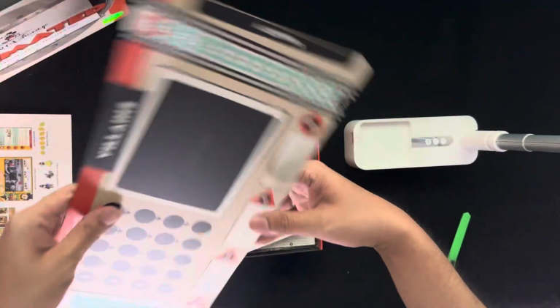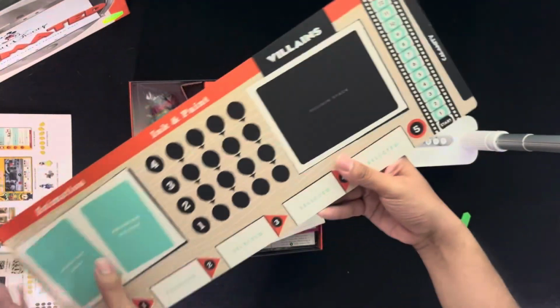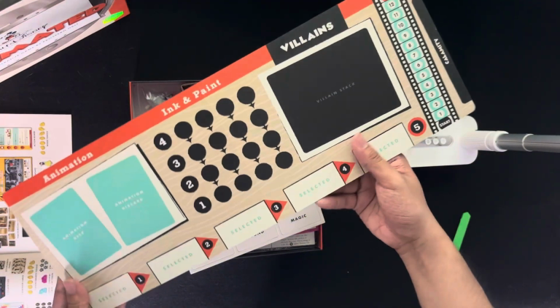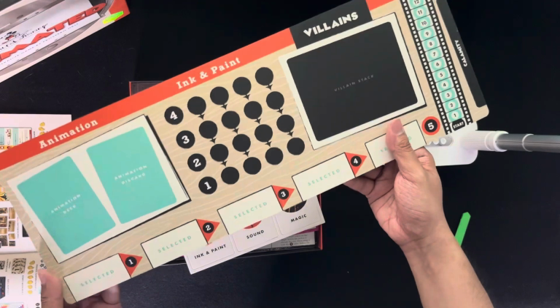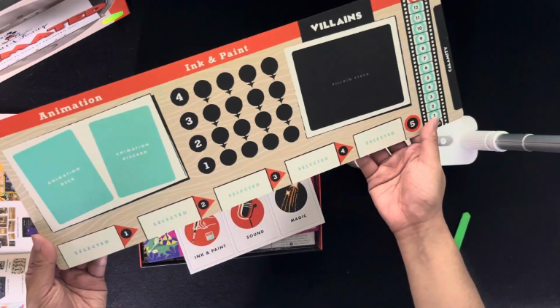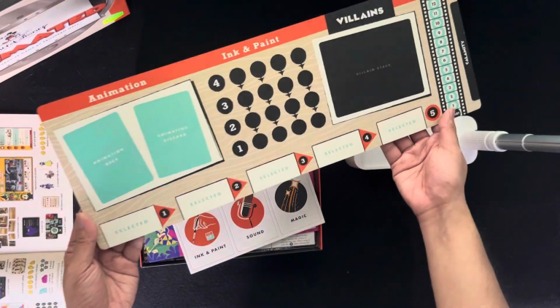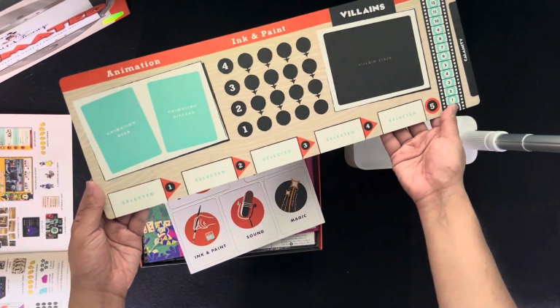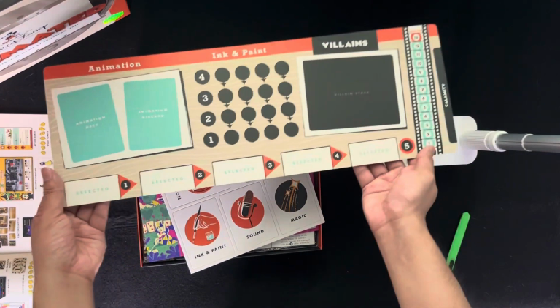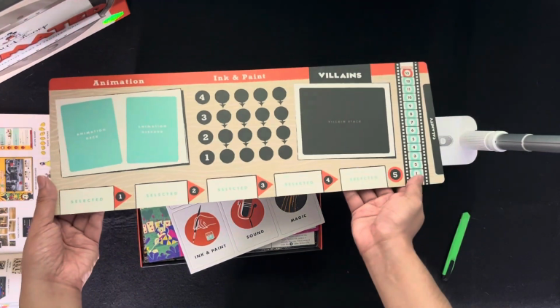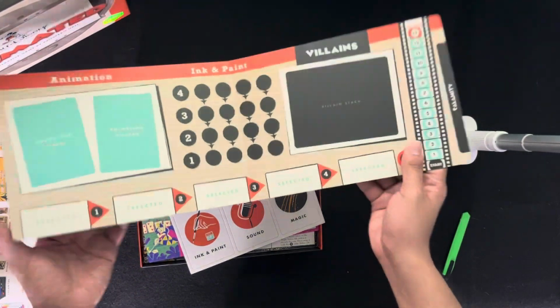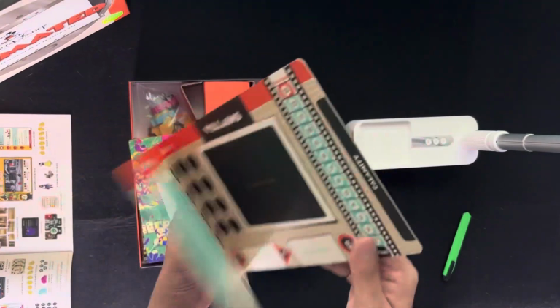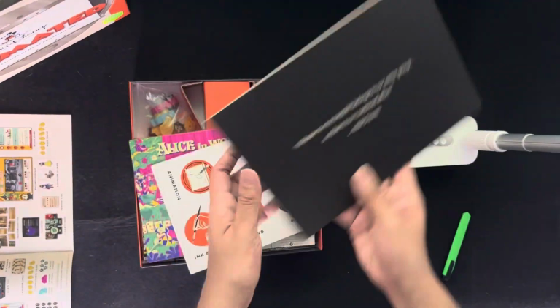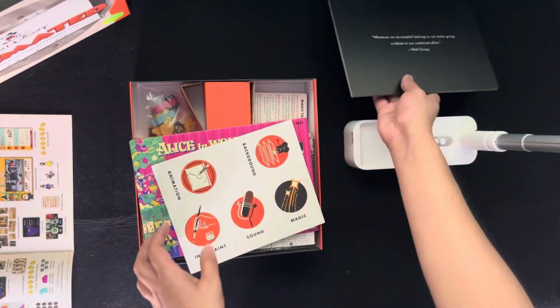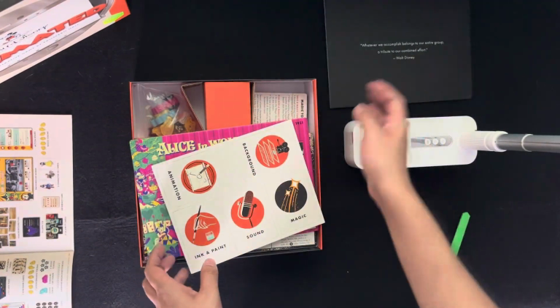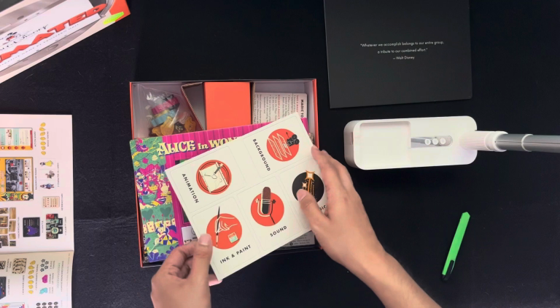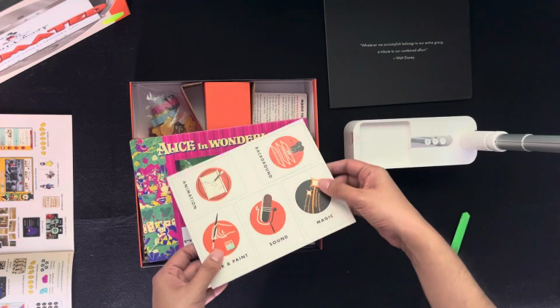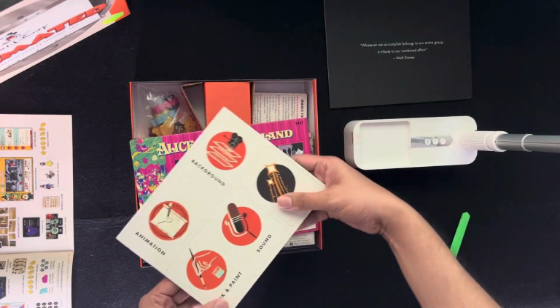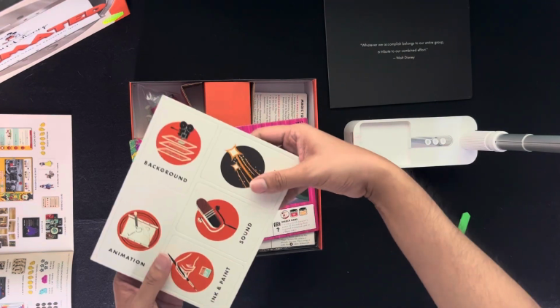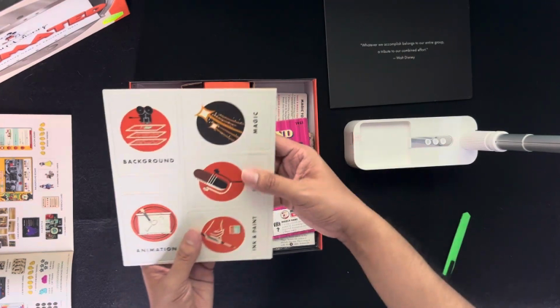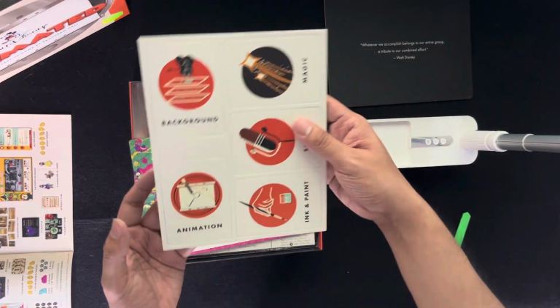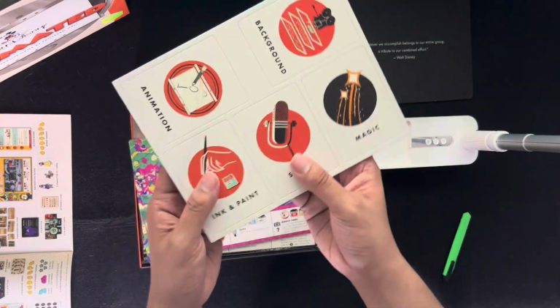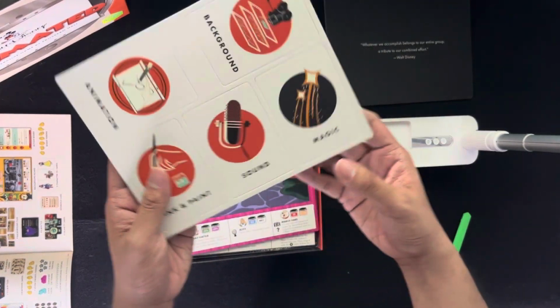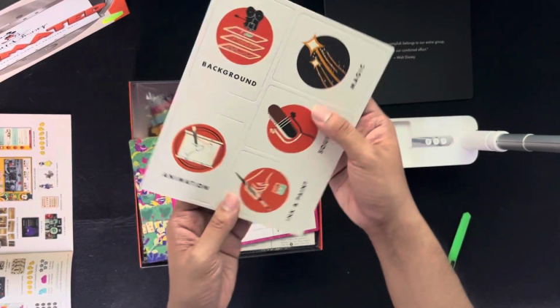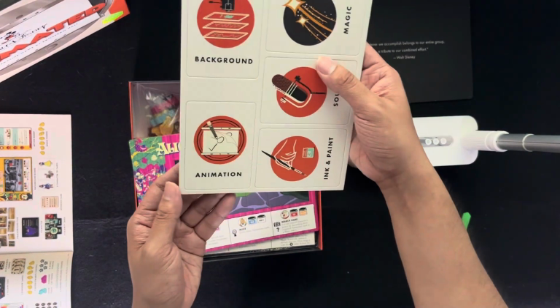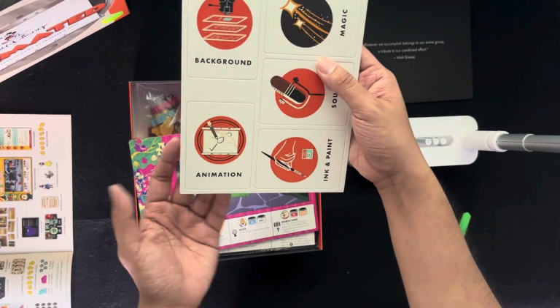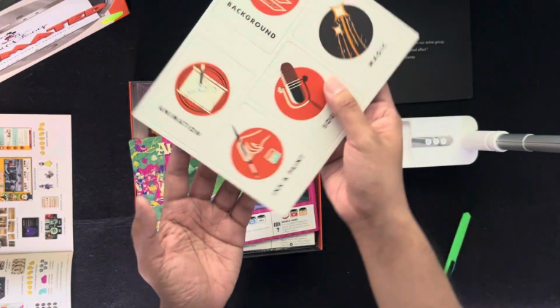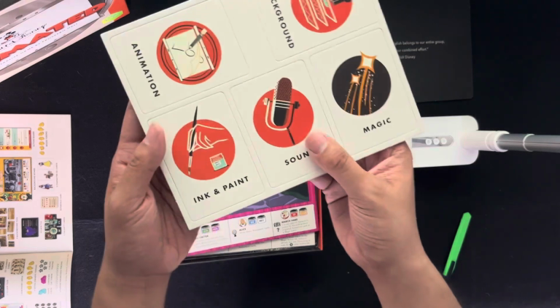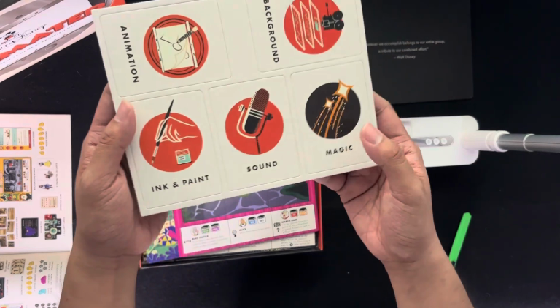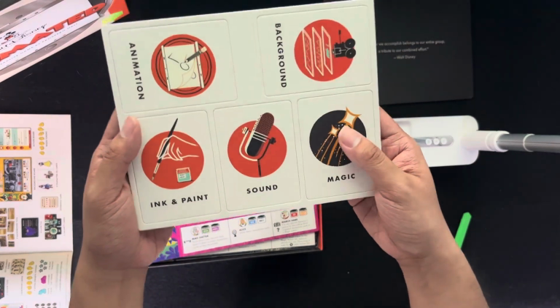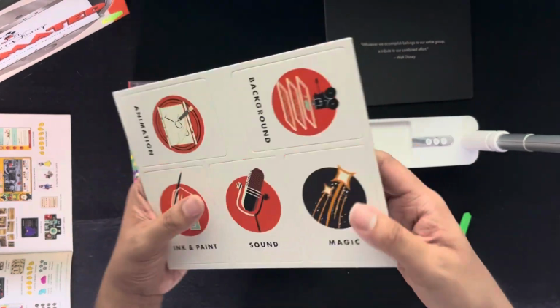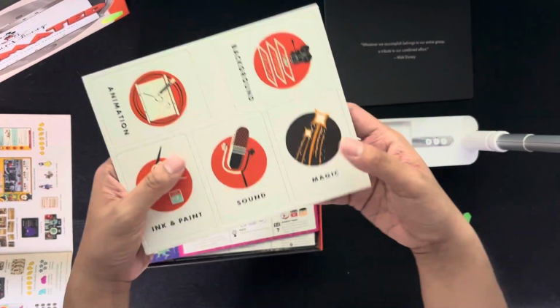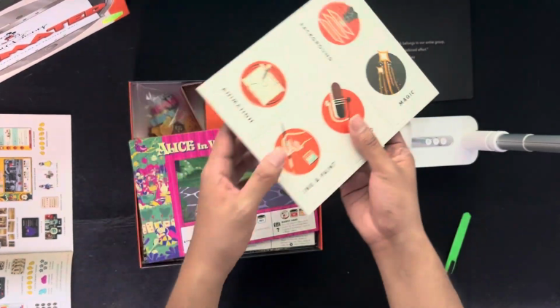So we have here the studio board, and five action tiles: background, animation, ink and paint, sound, and magic. Nice.